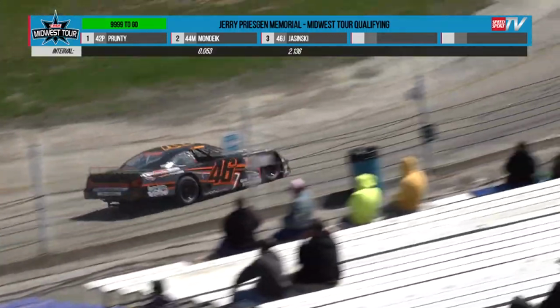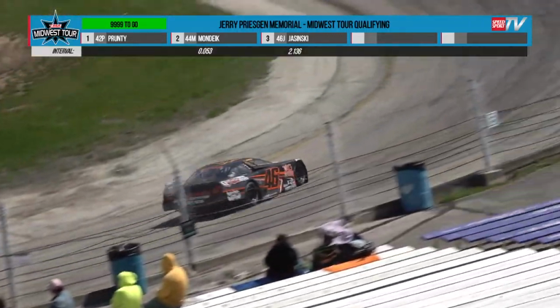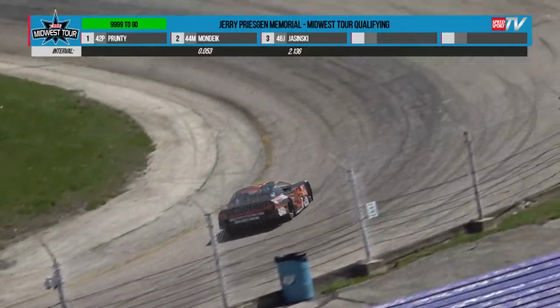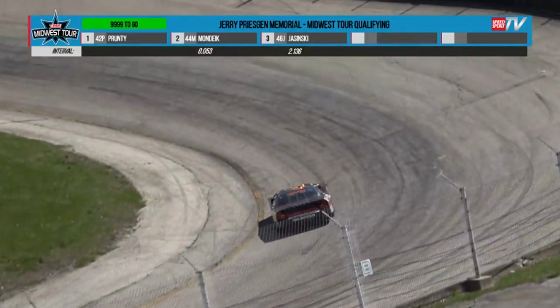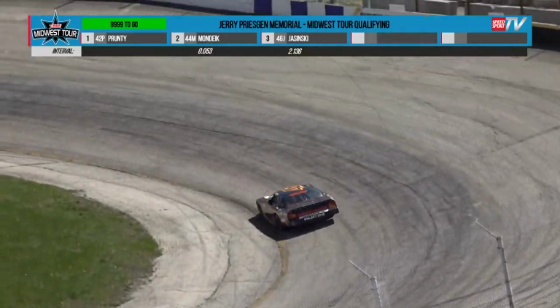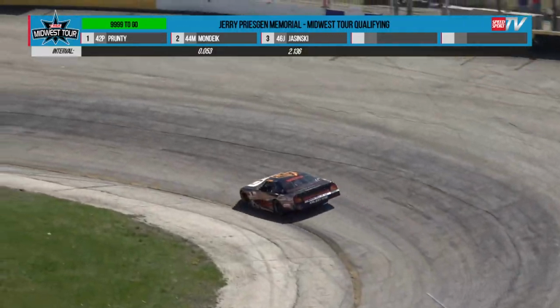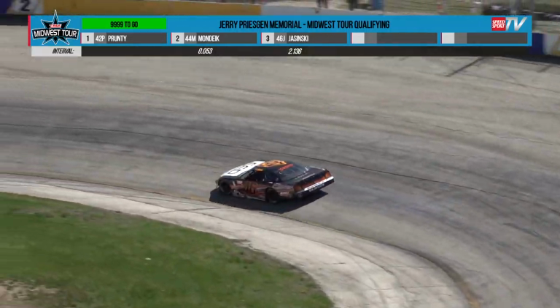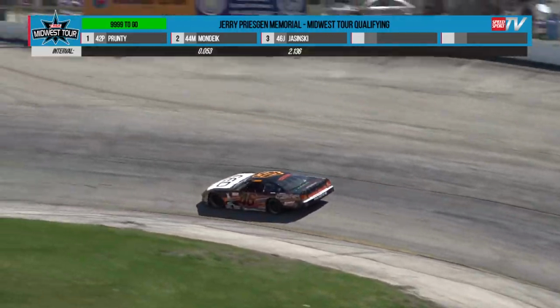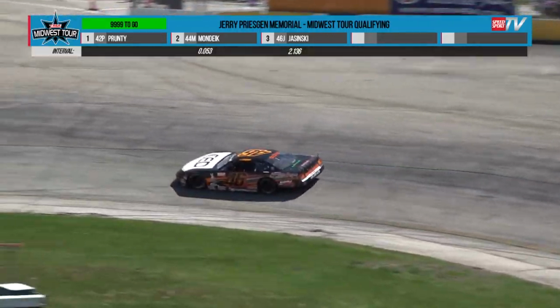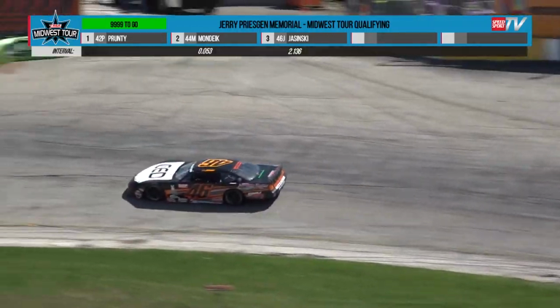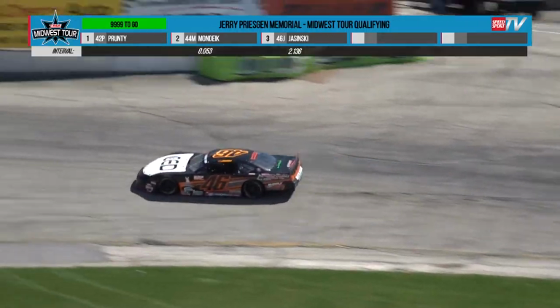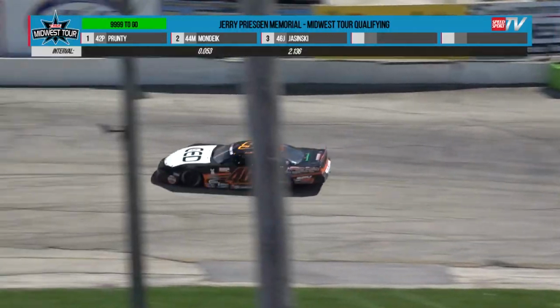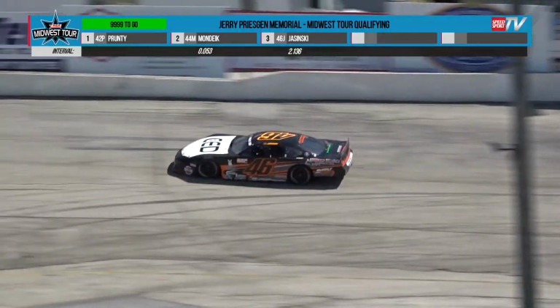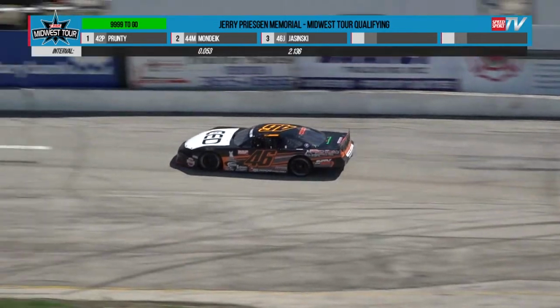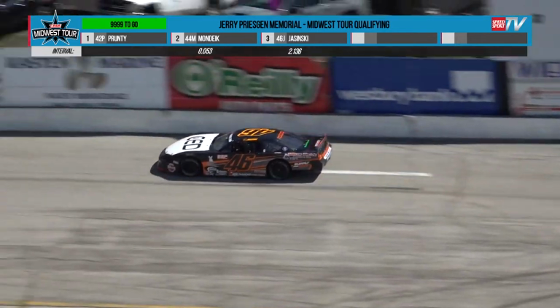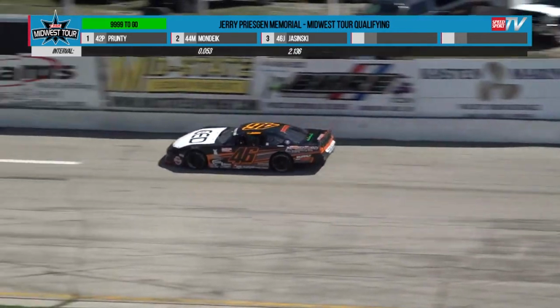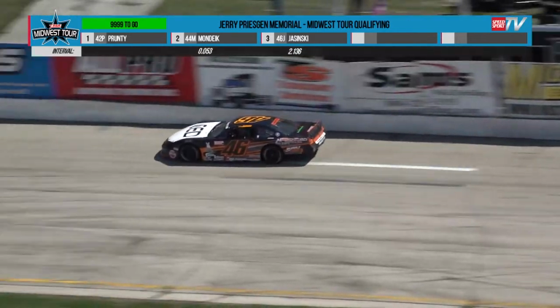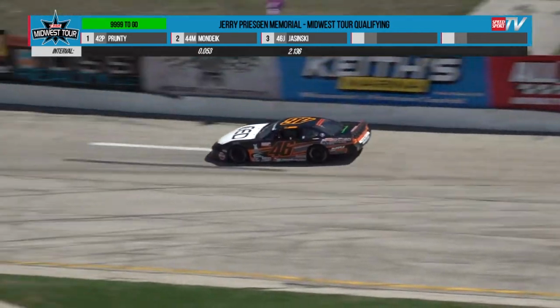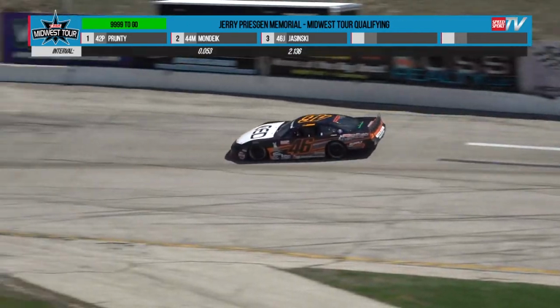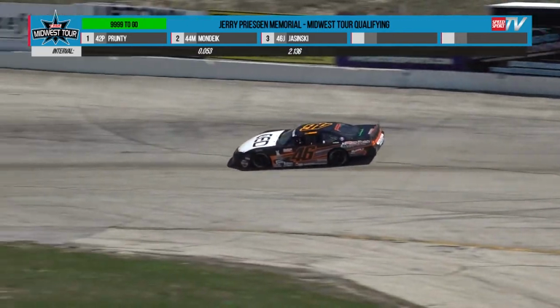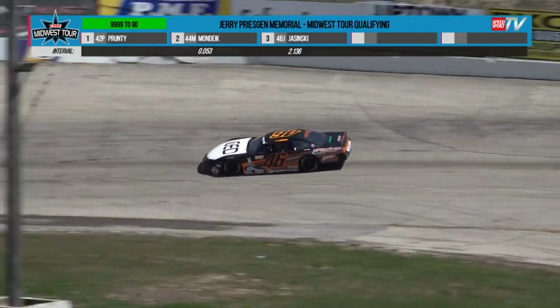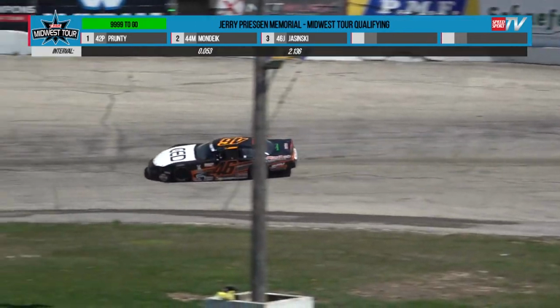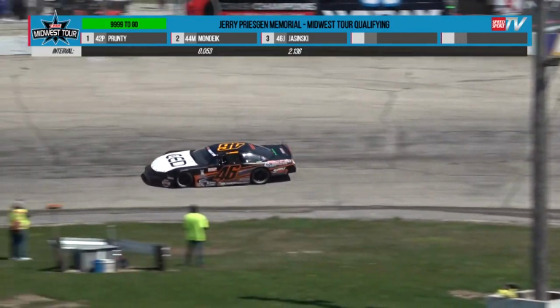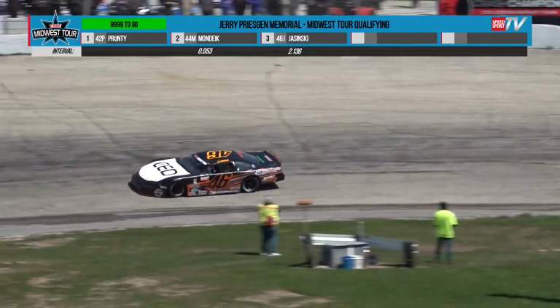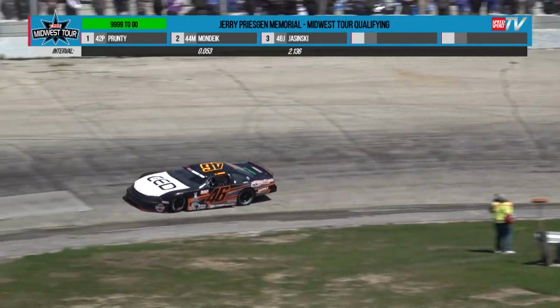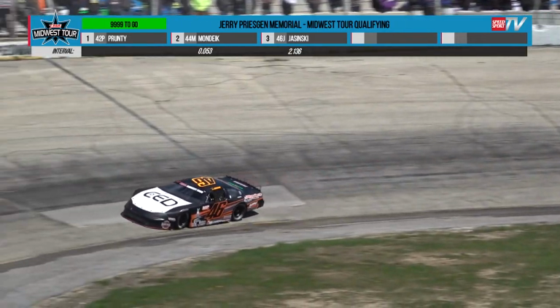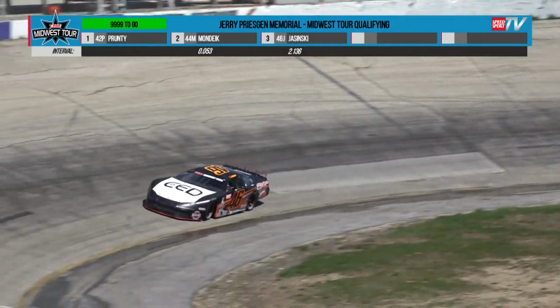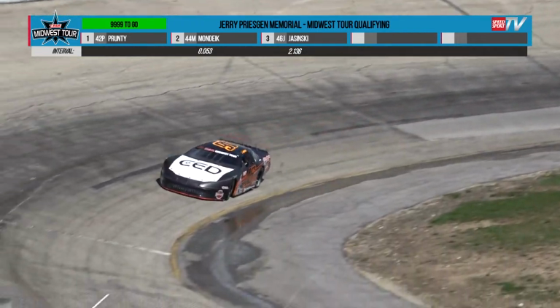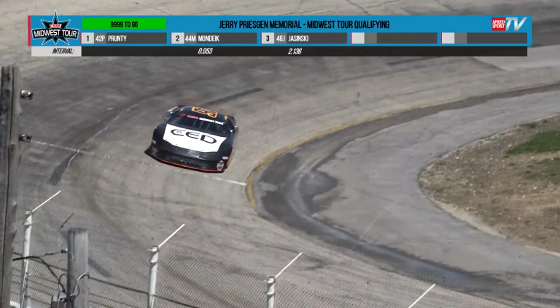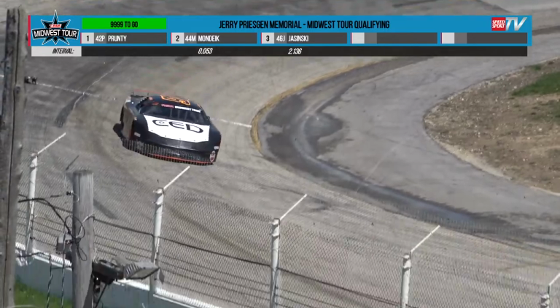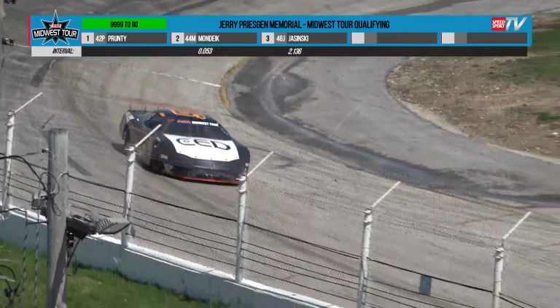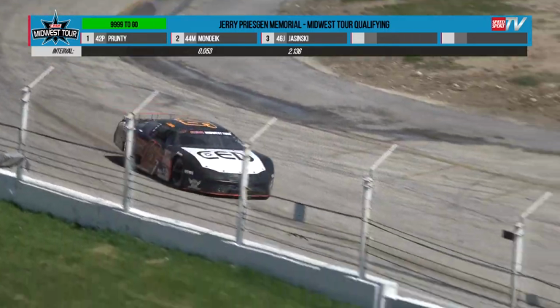Mondyke, the second, 11-4-46. We're going to see a lot of zeros on top of our screen as we go through this. It's going to be very, very tight in qualifying. Prunty just .053 better than Mondyke's time.